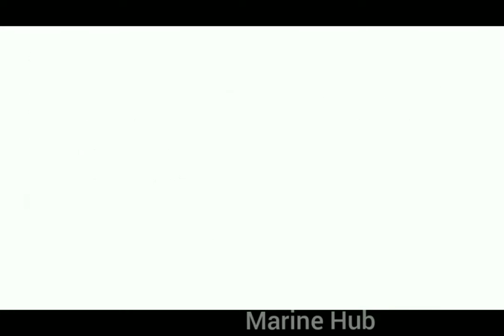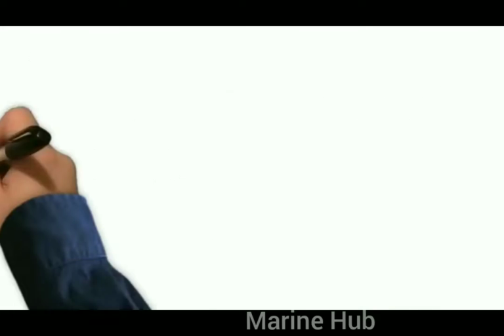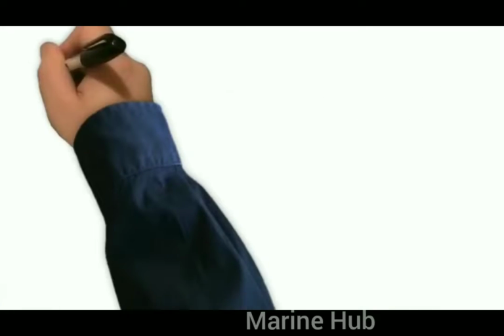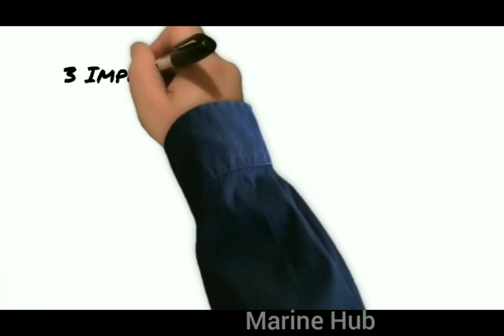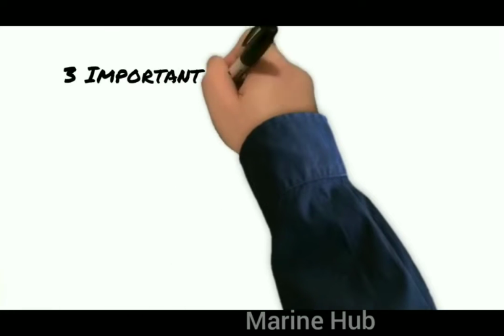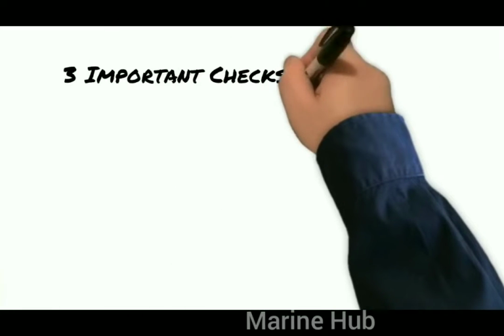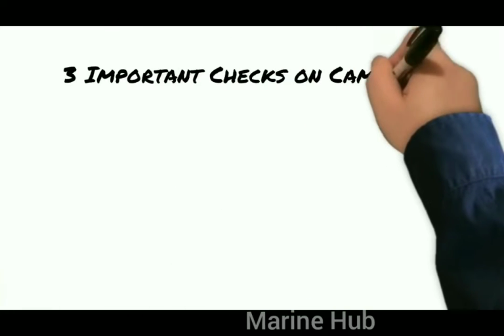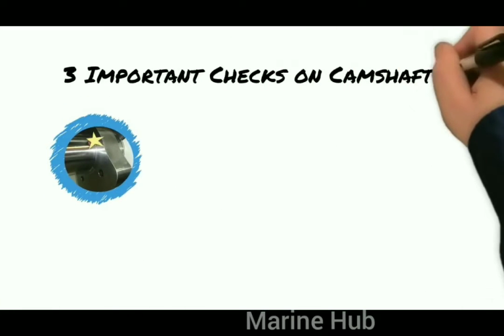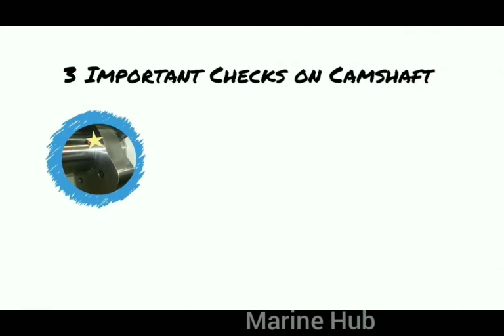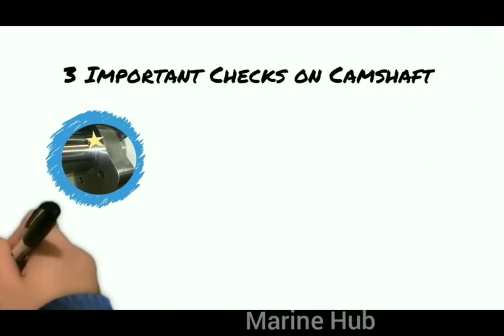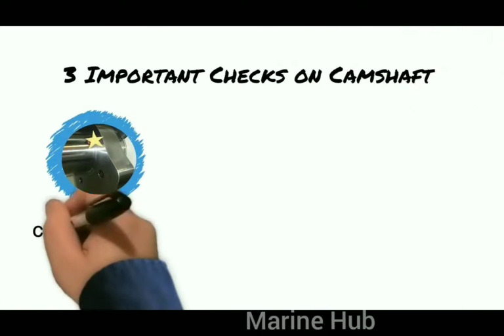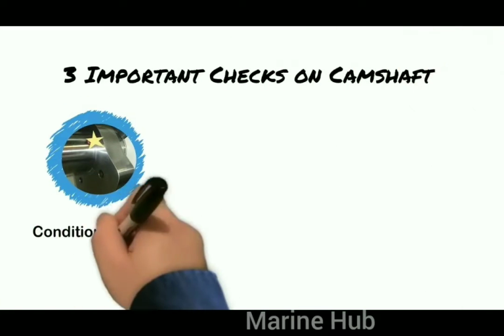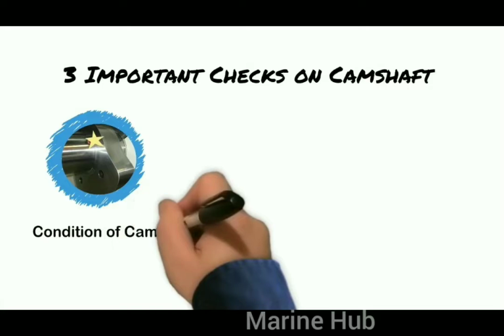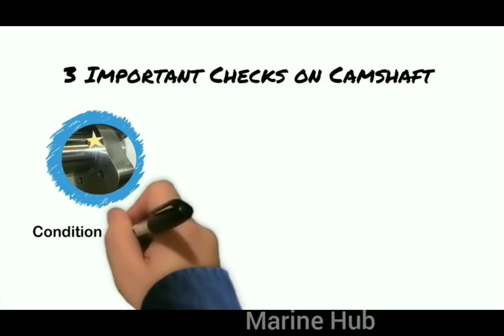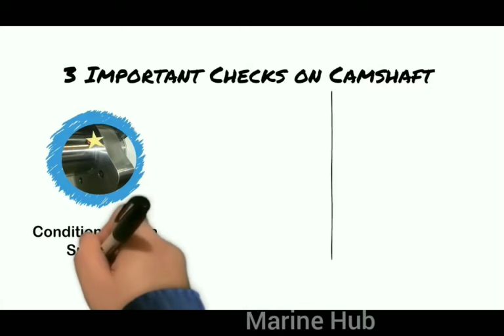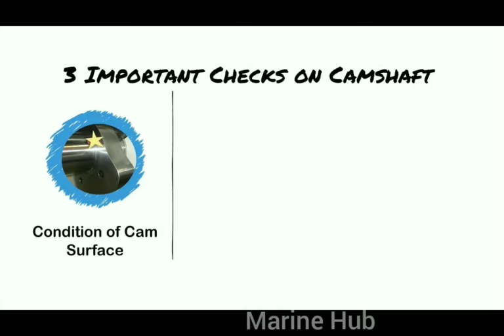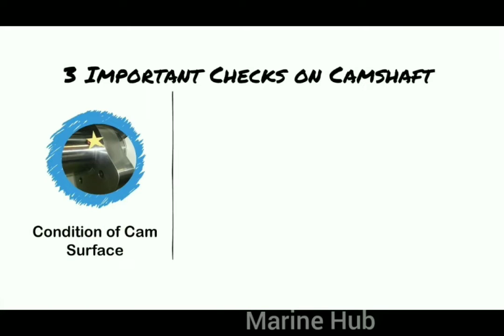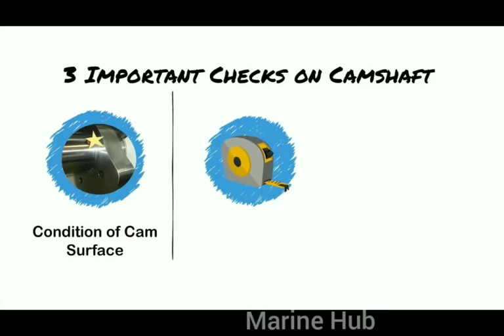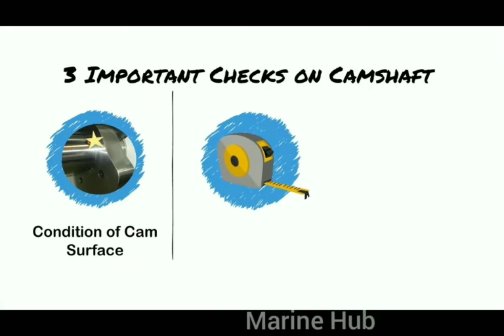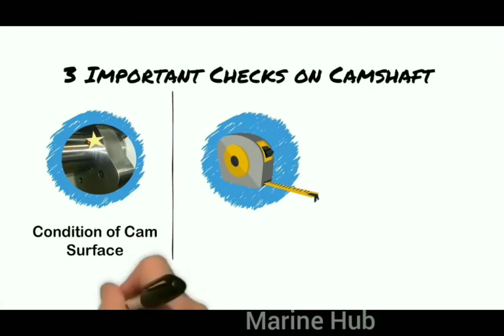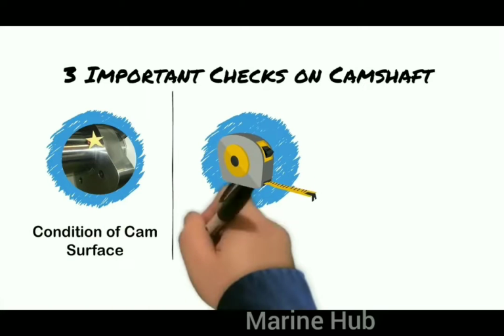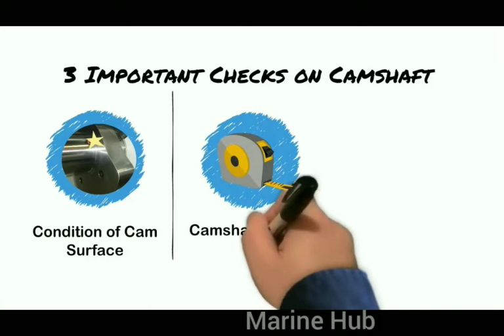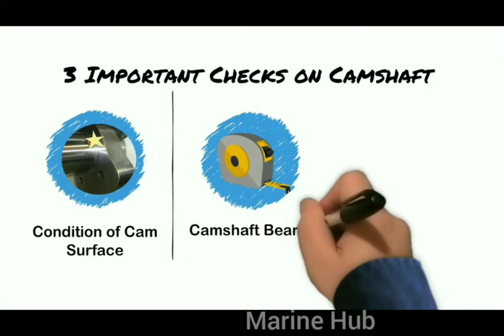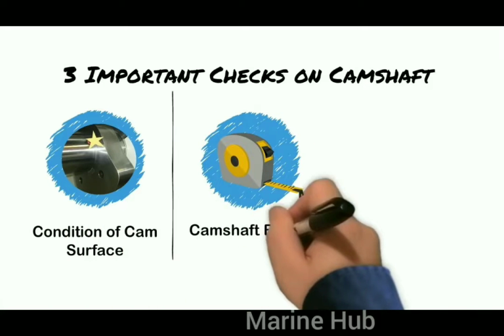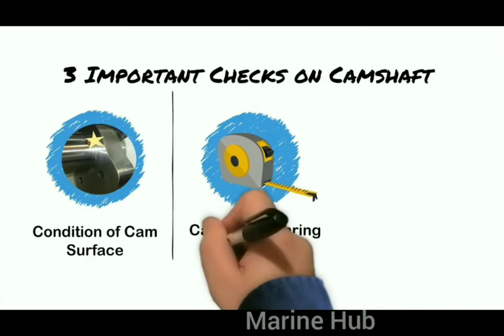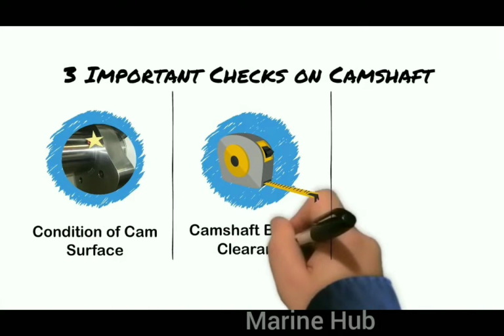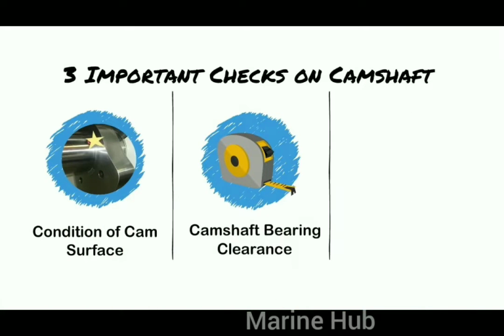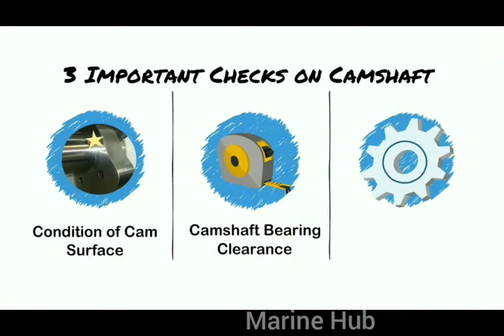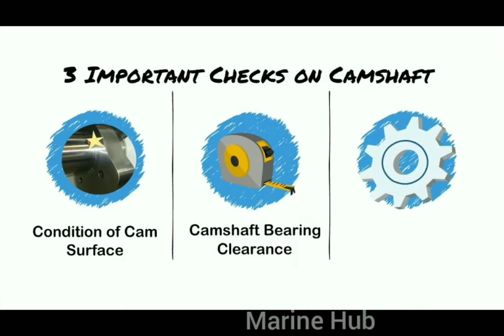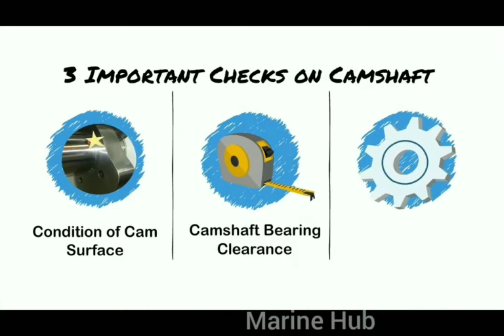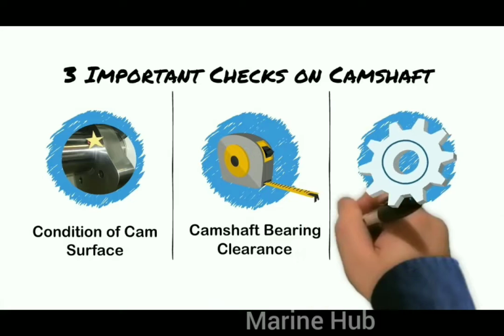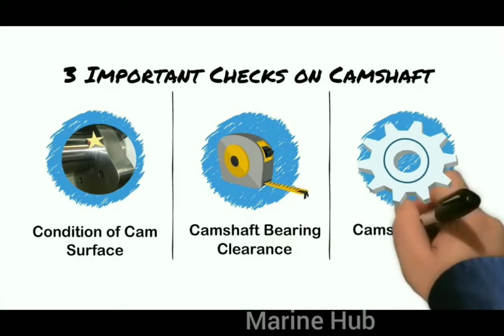The three important checks on the camshaft to be done are: the consistency of cam surface, camshaft bearing clearances, and the camshaft timing.